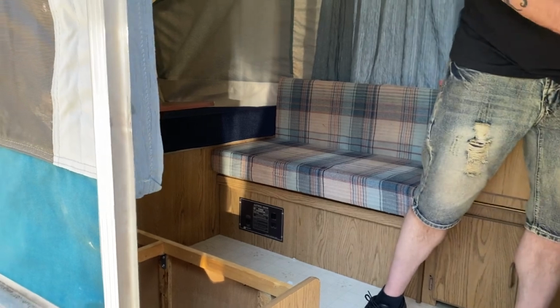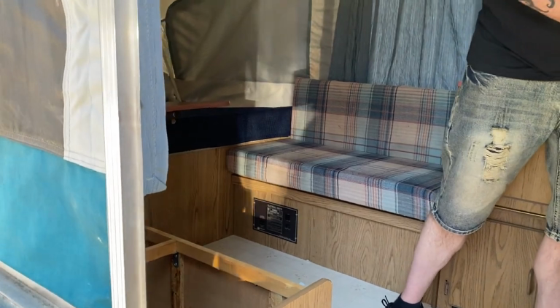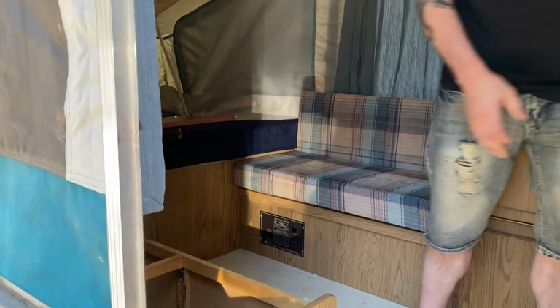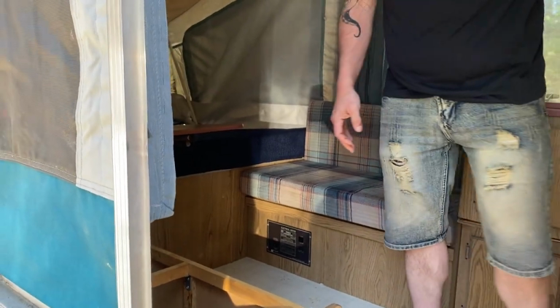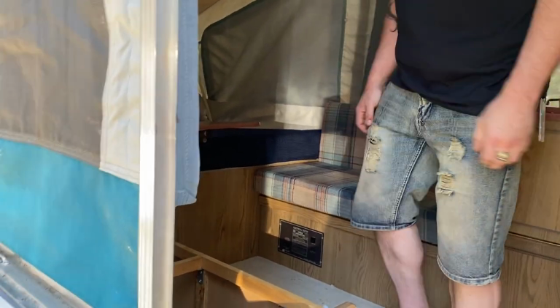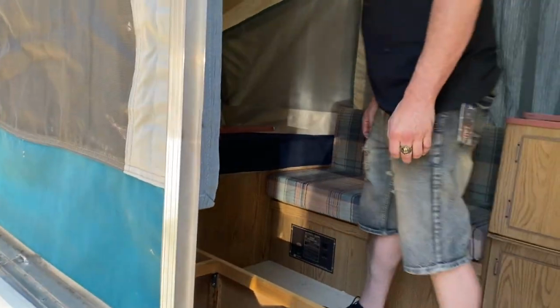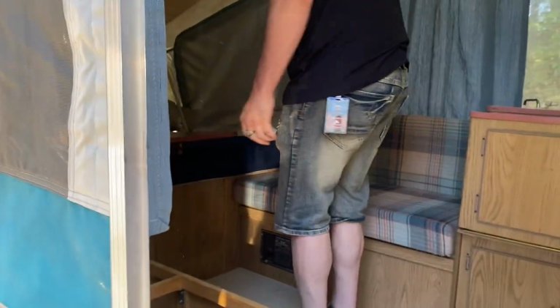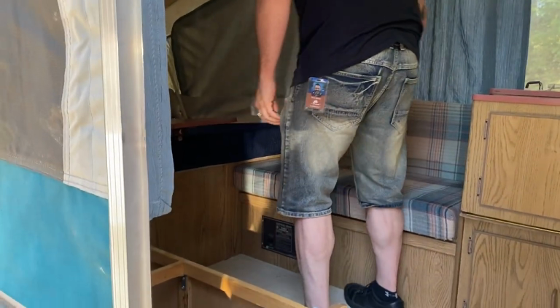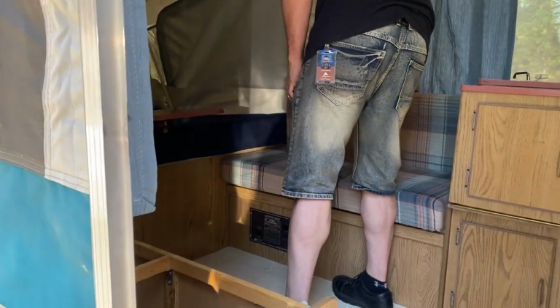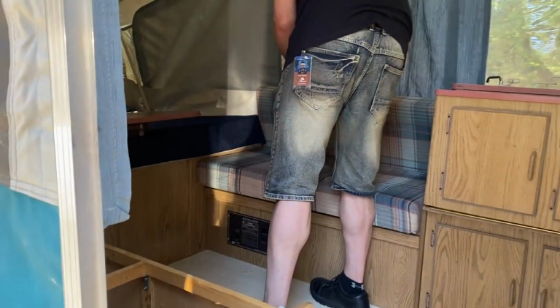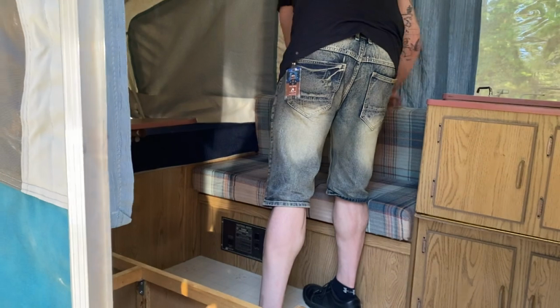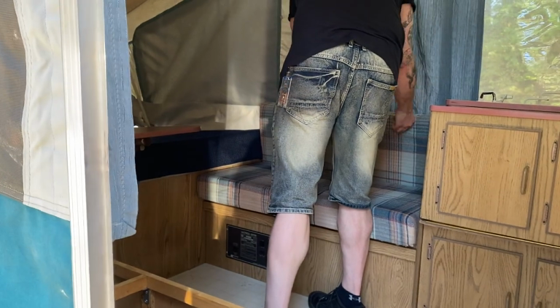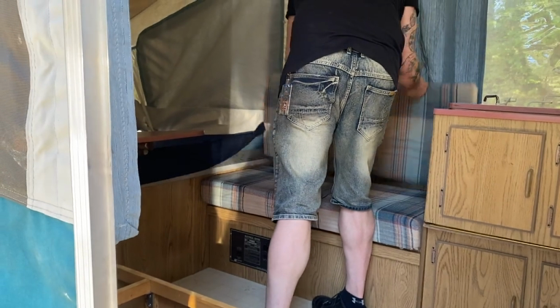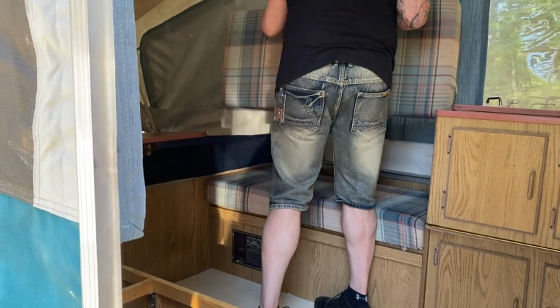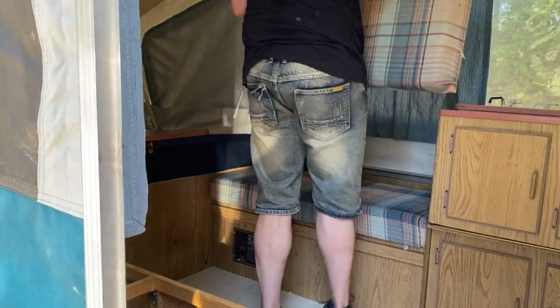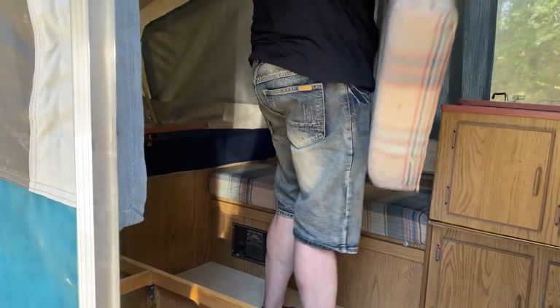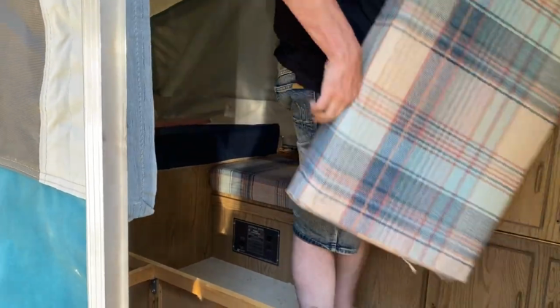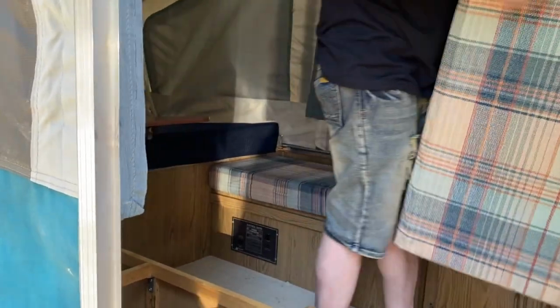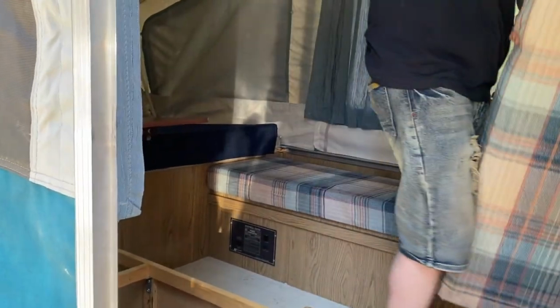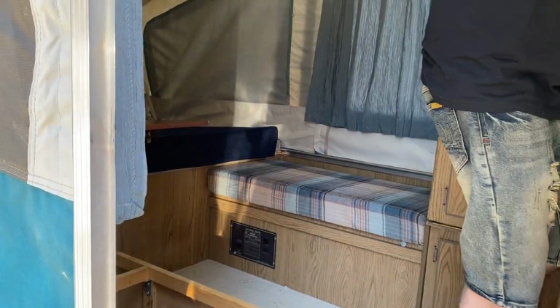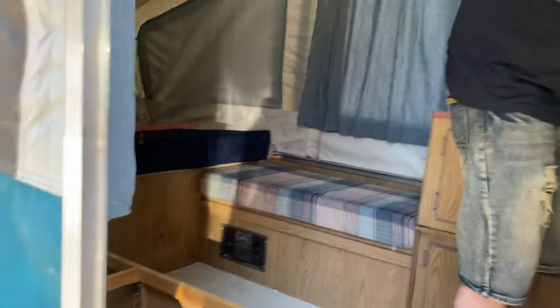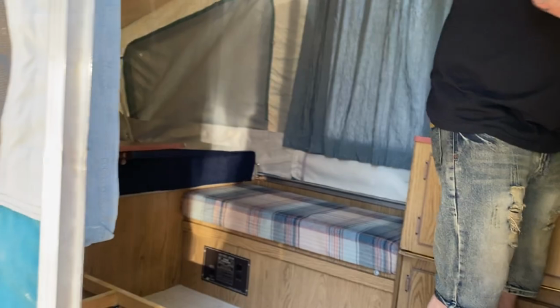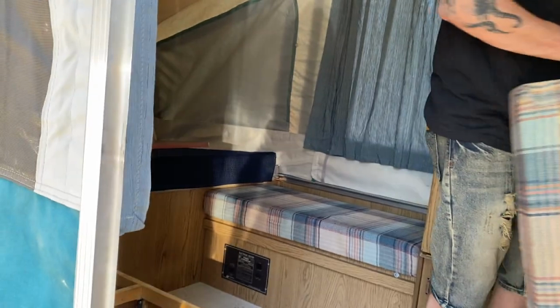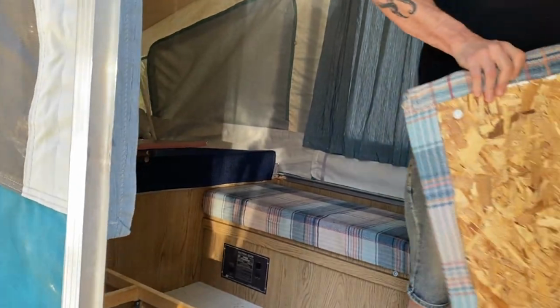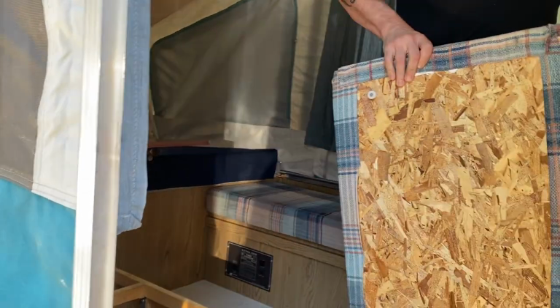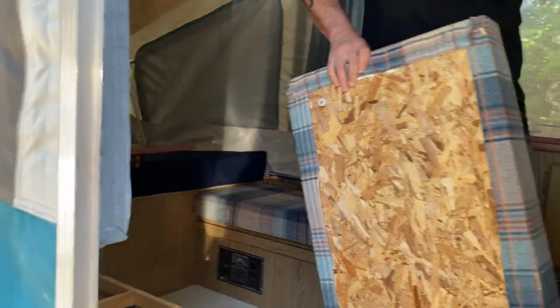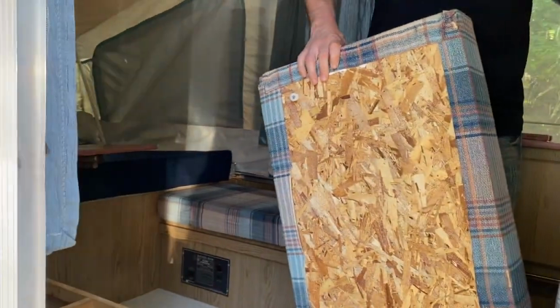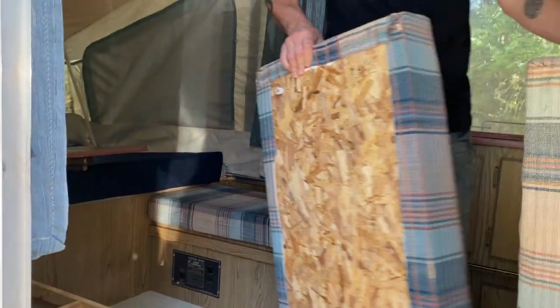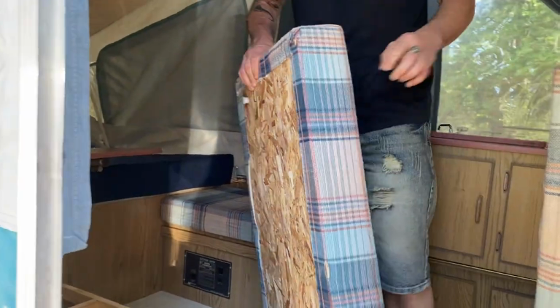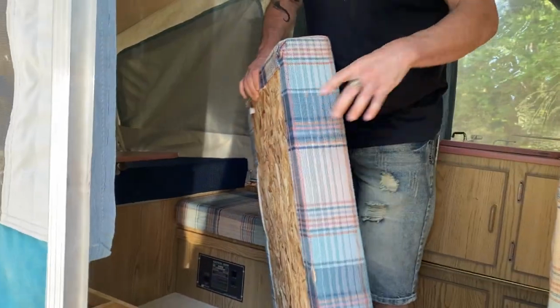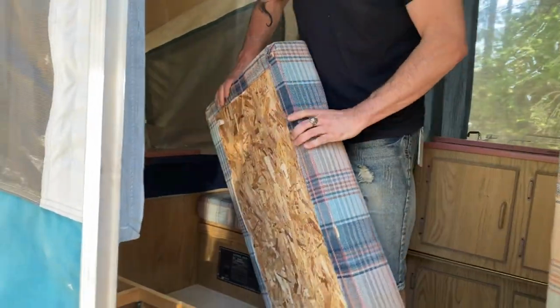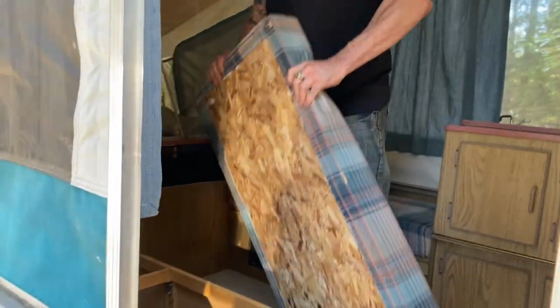You guys have the R-Pod now? Yeah, those are so nice. It's so much — we're just getting too old. They have to work so hard. Does it have a shower in it? It does, yeah. Shower and everything. We're either getting too old or getting too lazy.